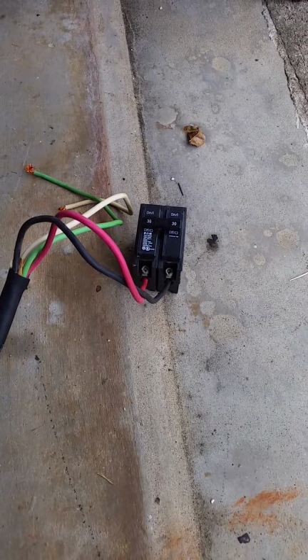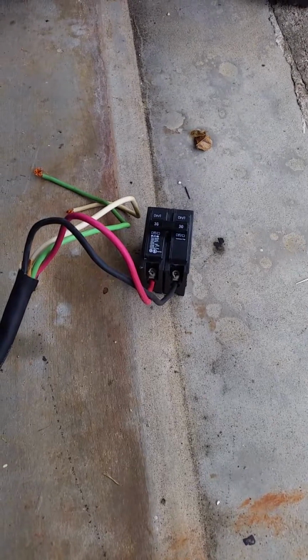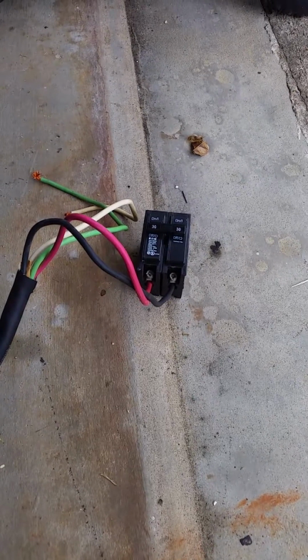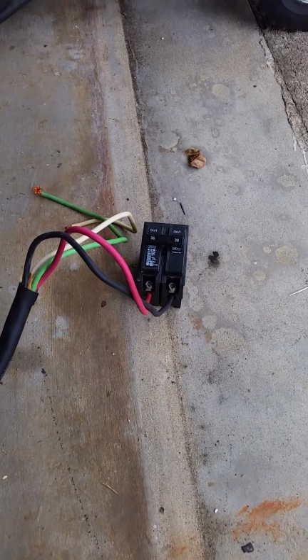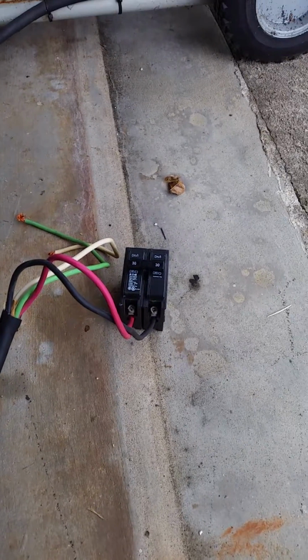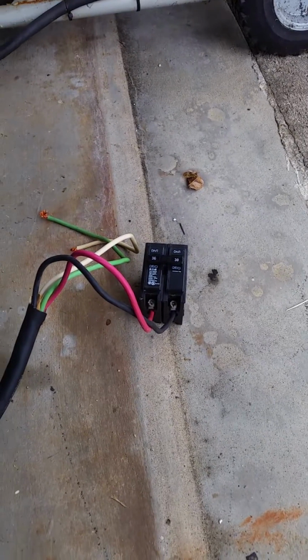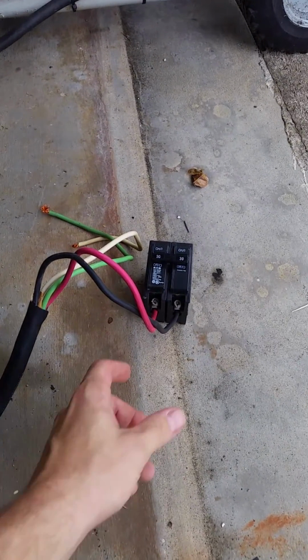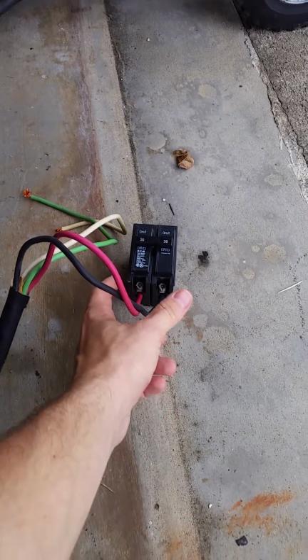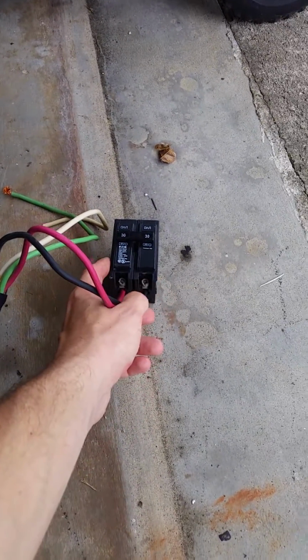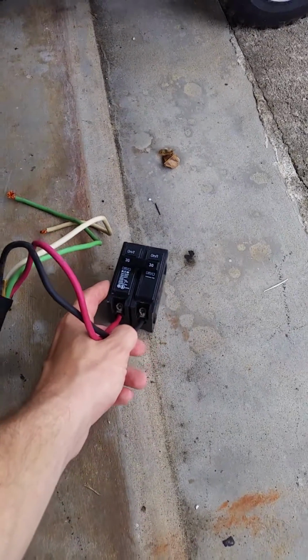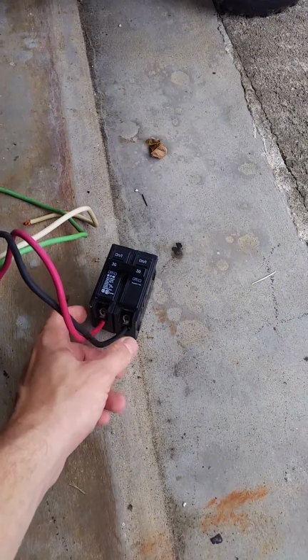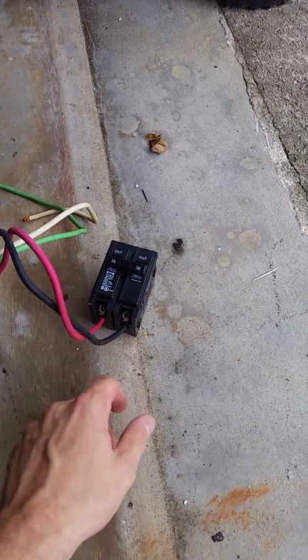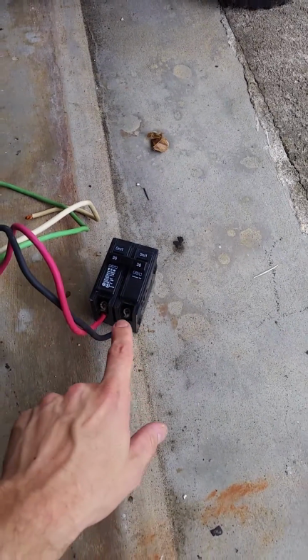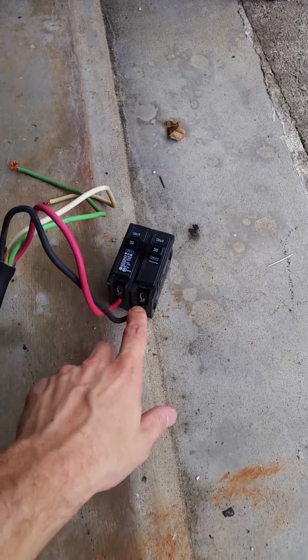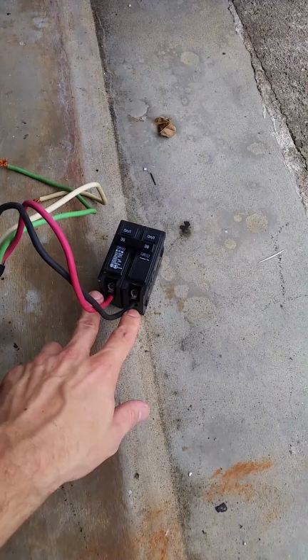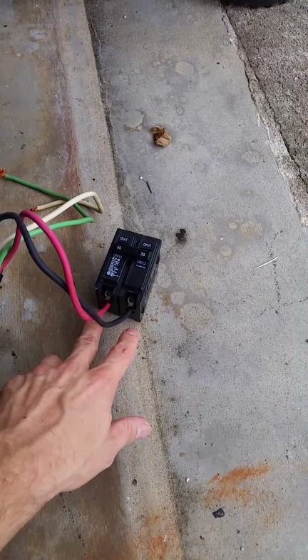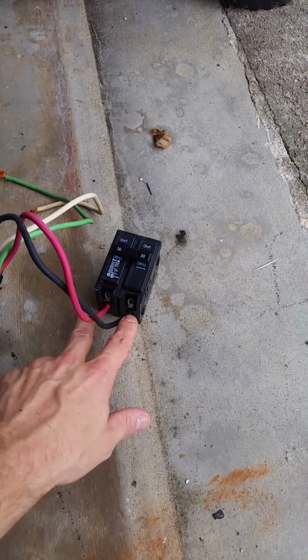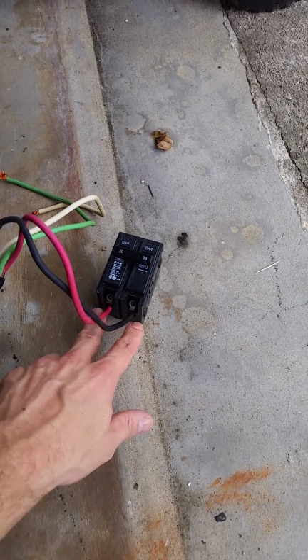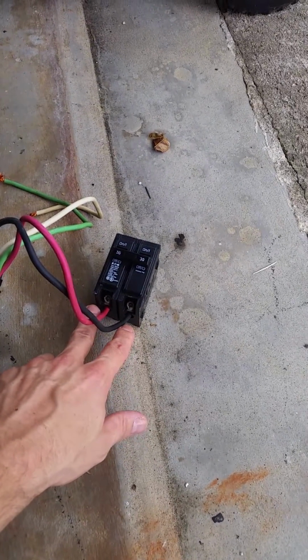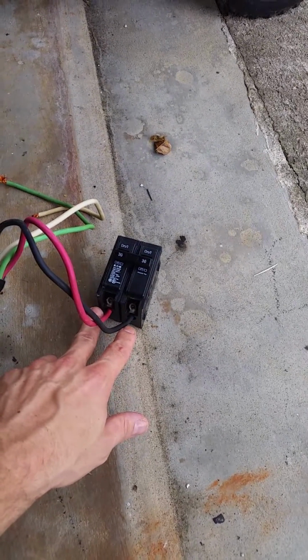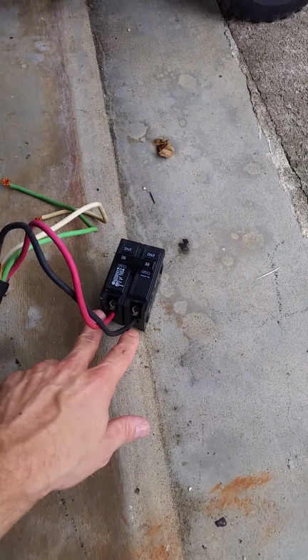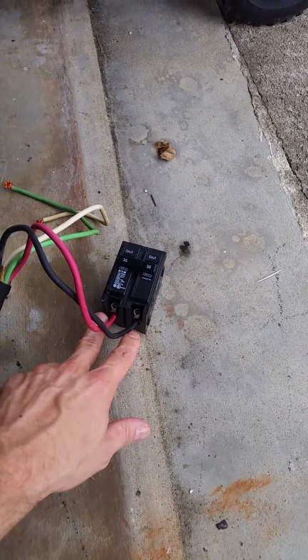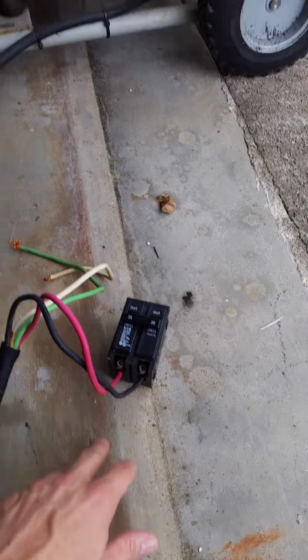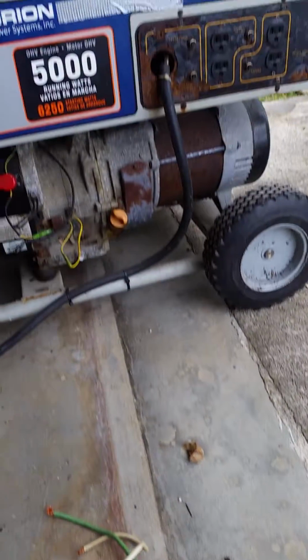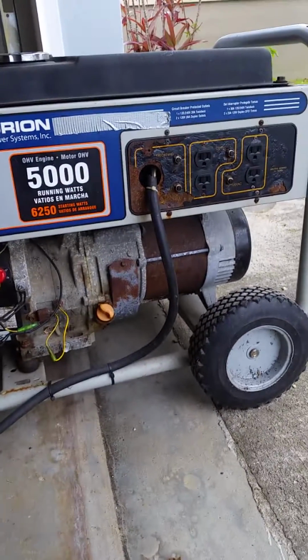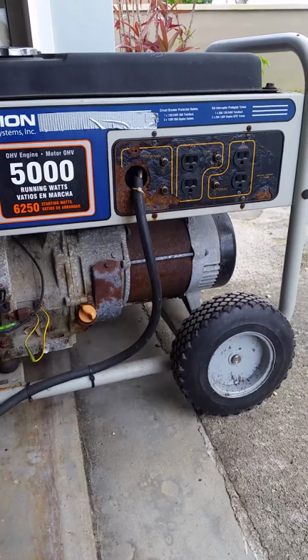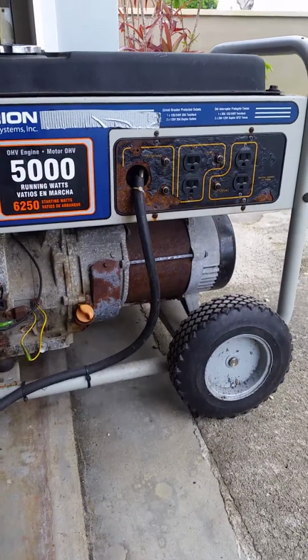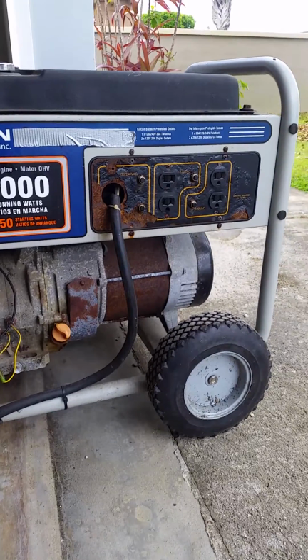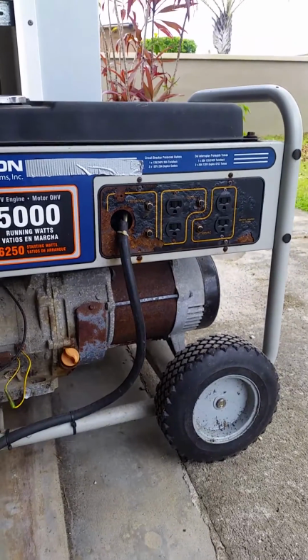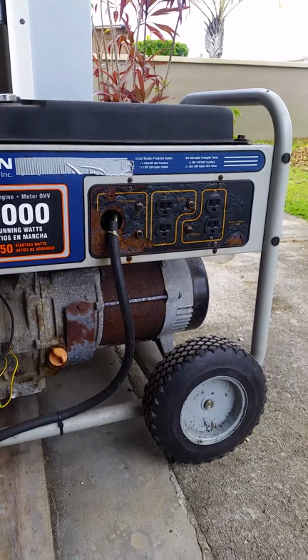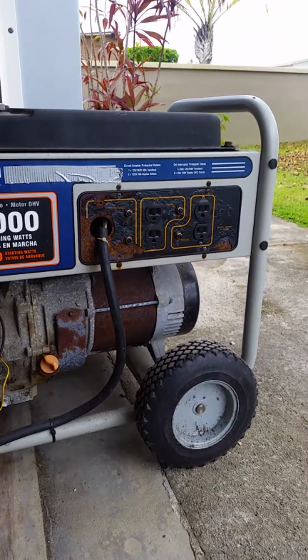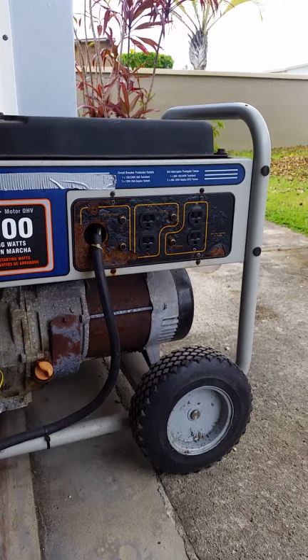Step three: buy a double 30 amp breaker, hook in your two hots, one to each breaker. Make sure that it's hooked up to your generator on the separate phases.